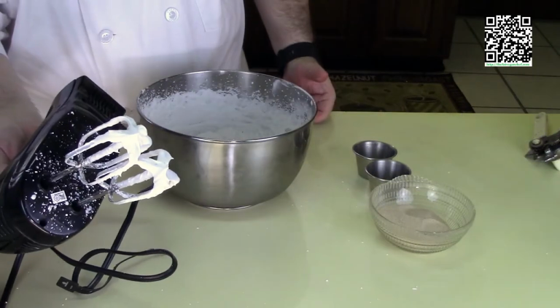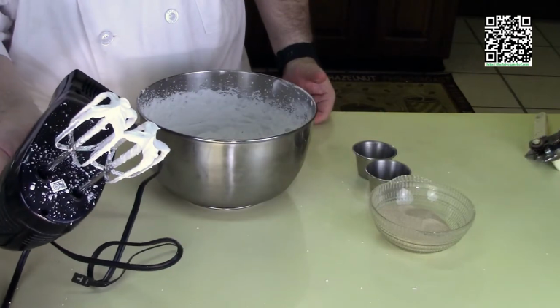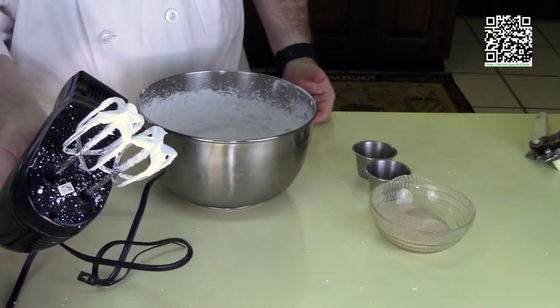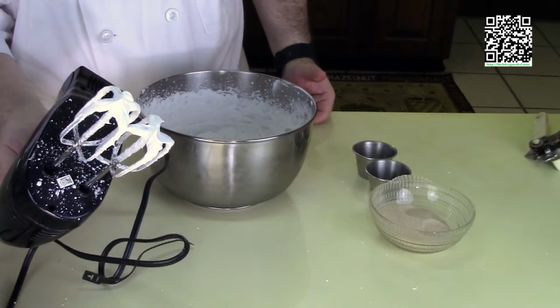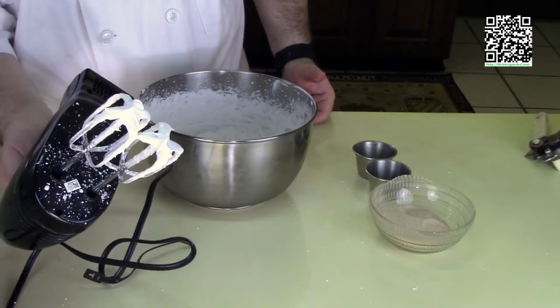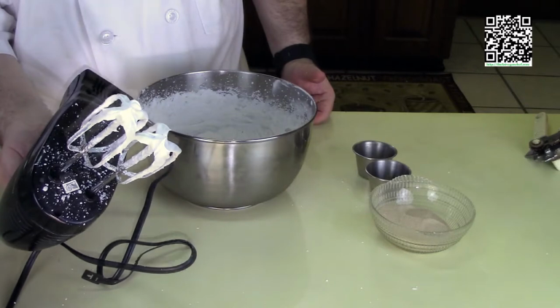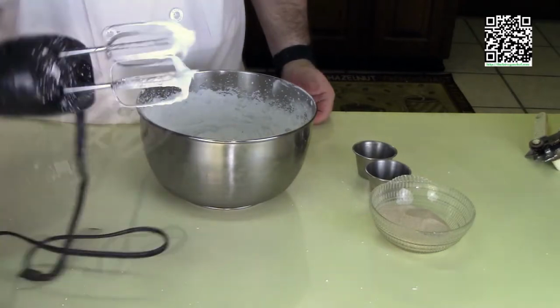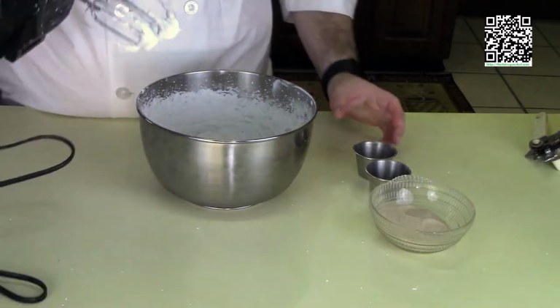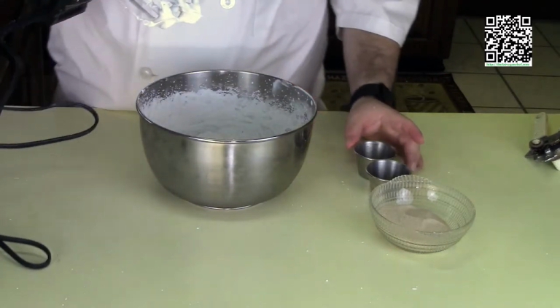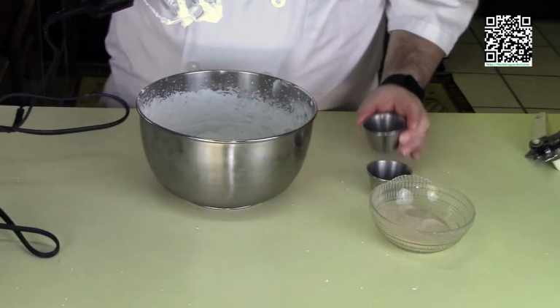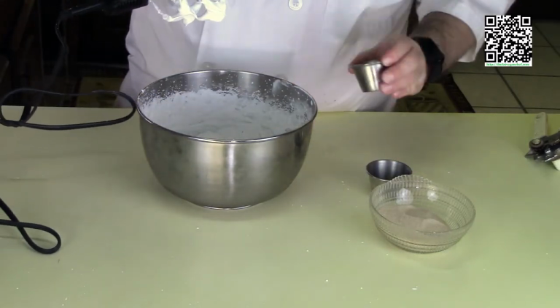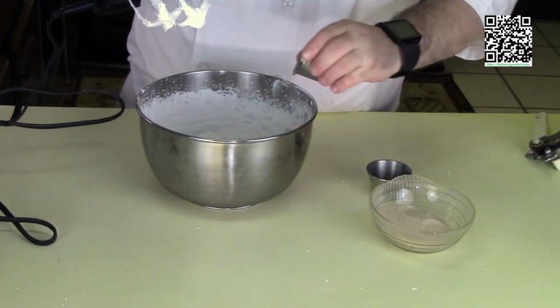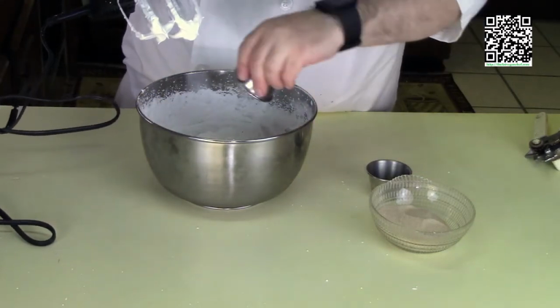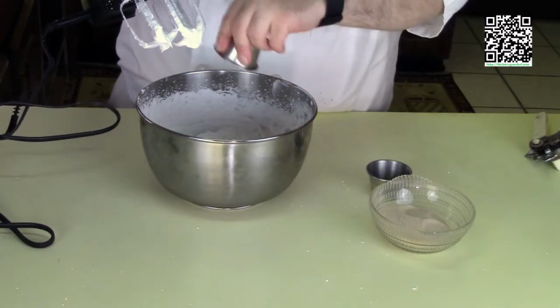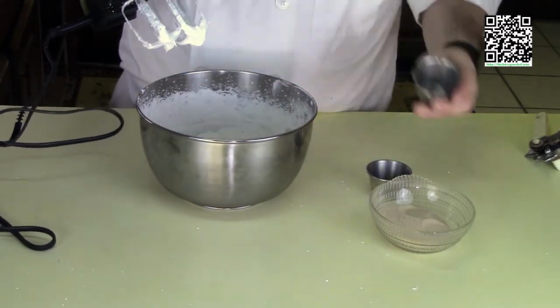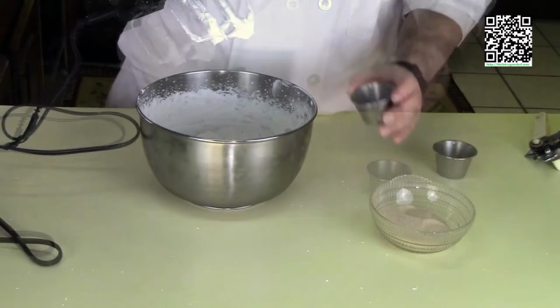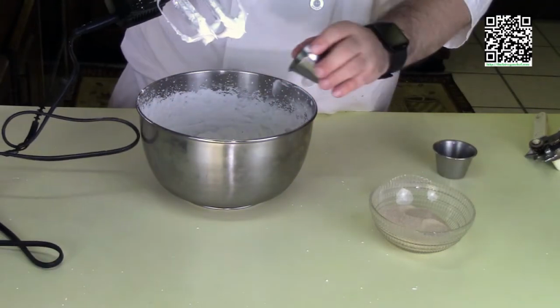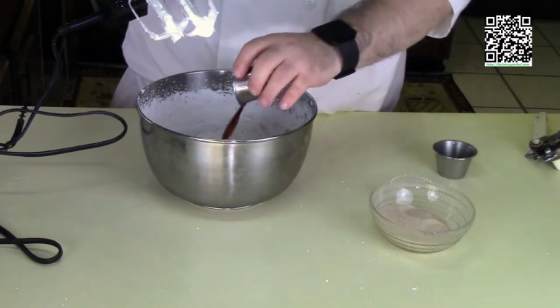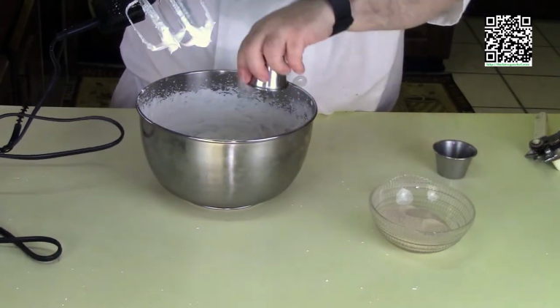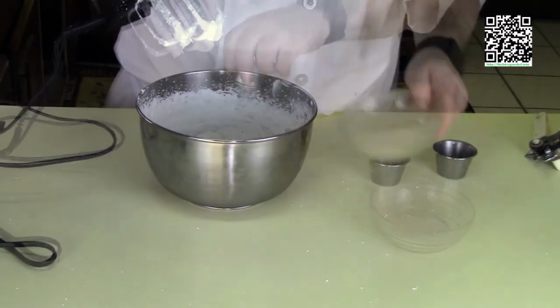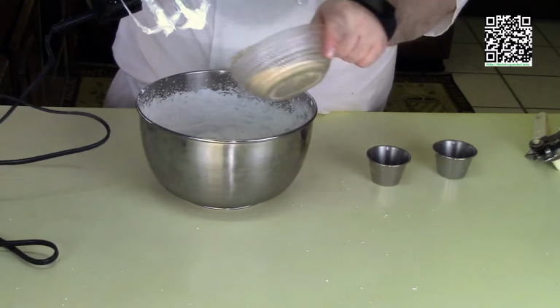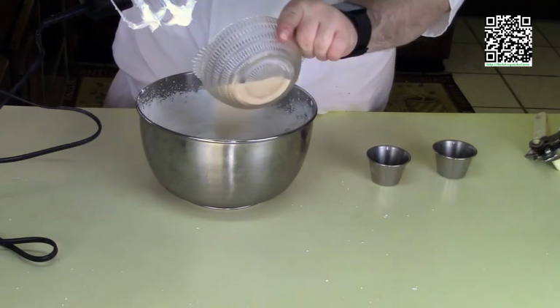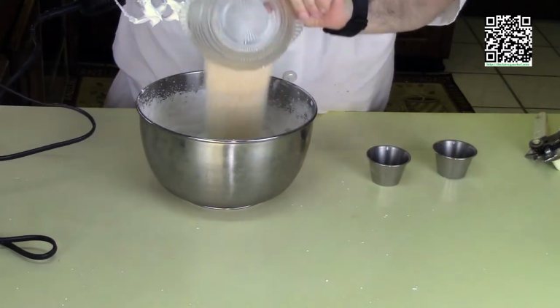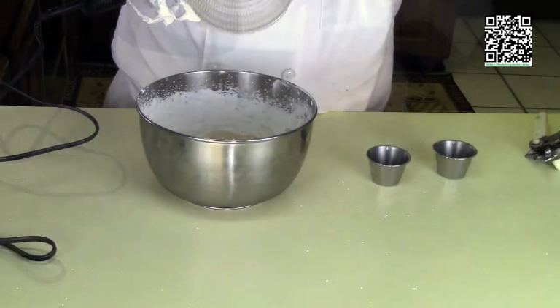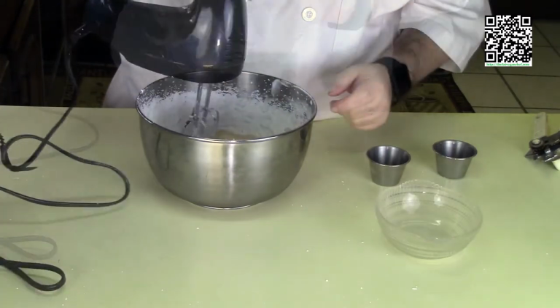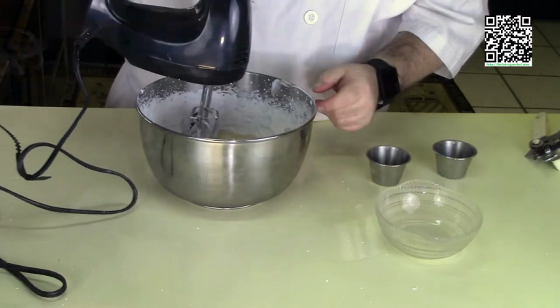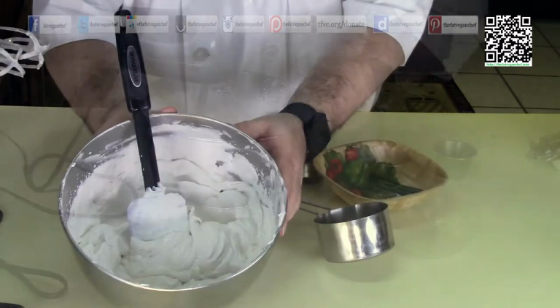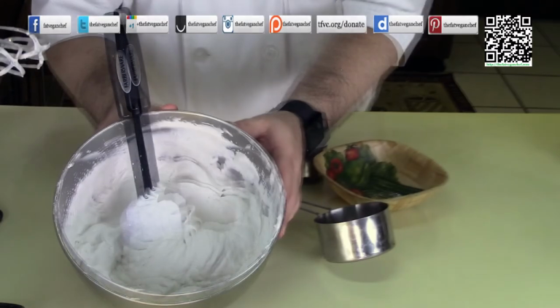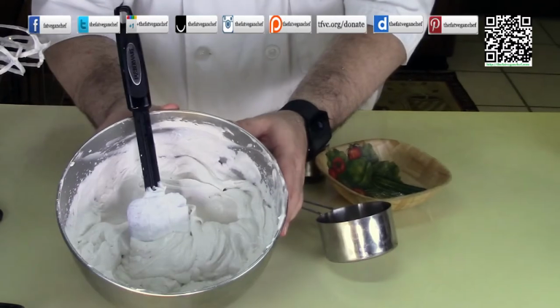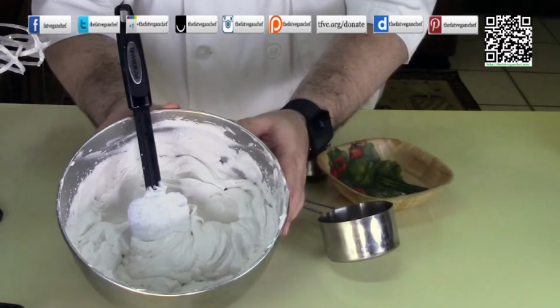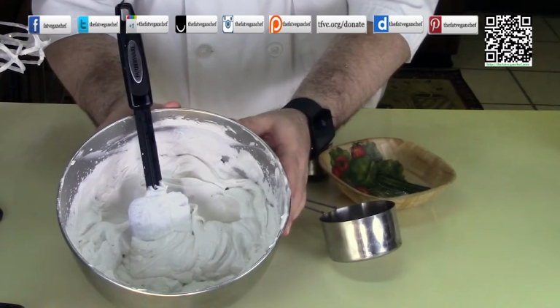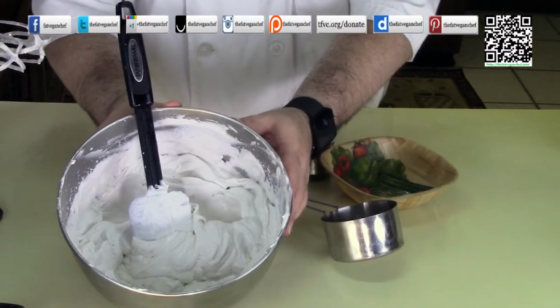I've got some good peaks forming. So now I'm going to go ahead and add in the pinch of salt, two teaspoons of vanilla, and one quarter cup of sugar. This is what it looks like when it's done.